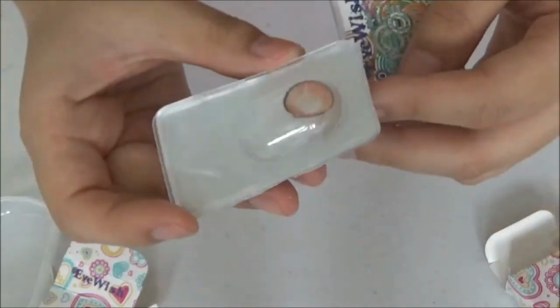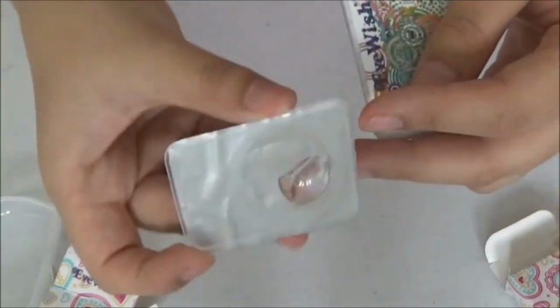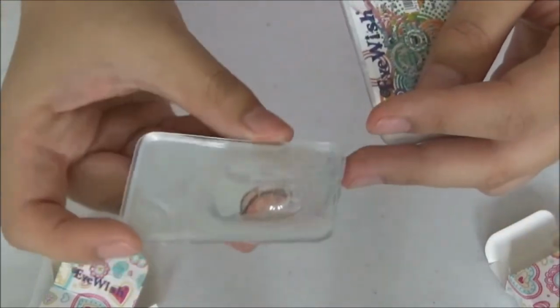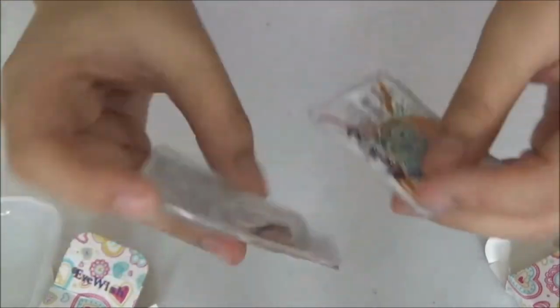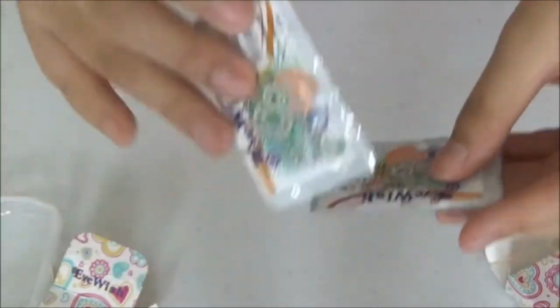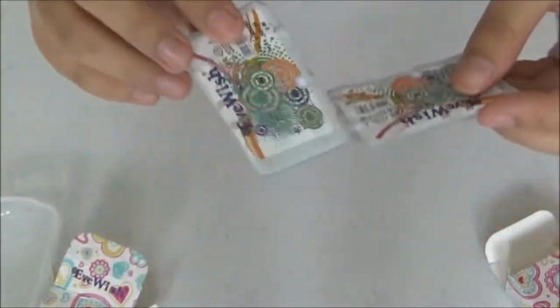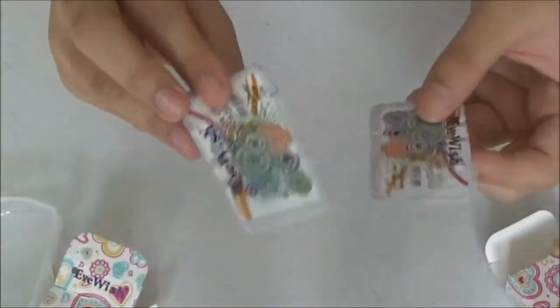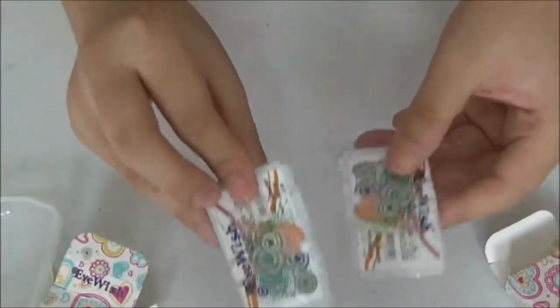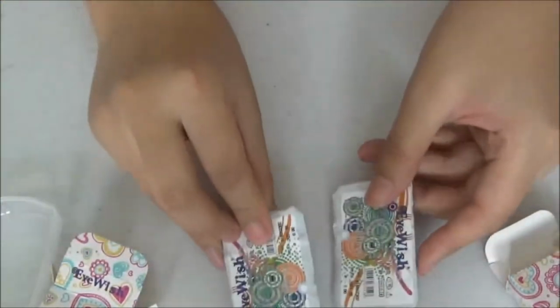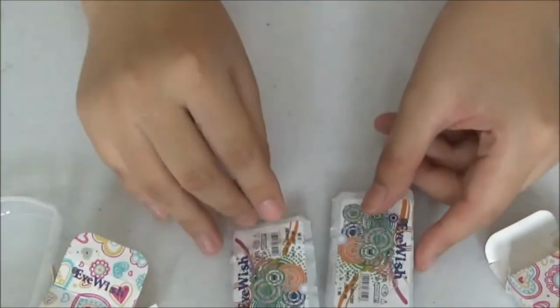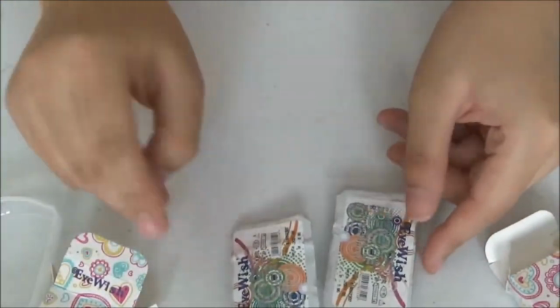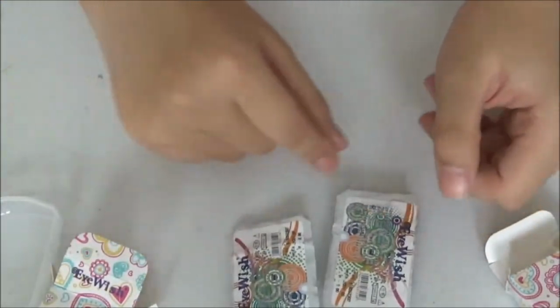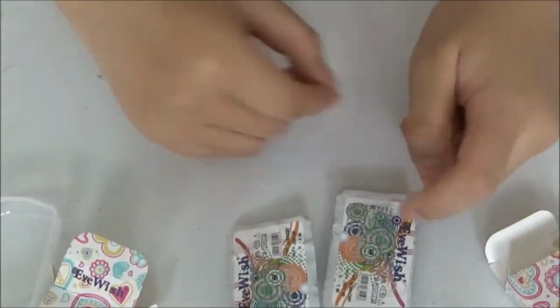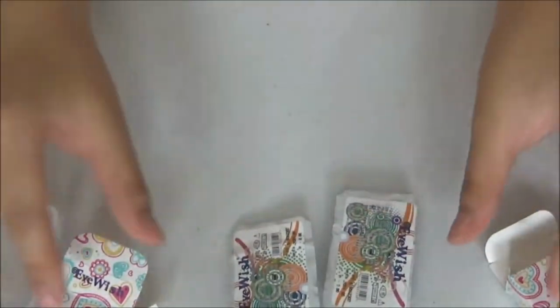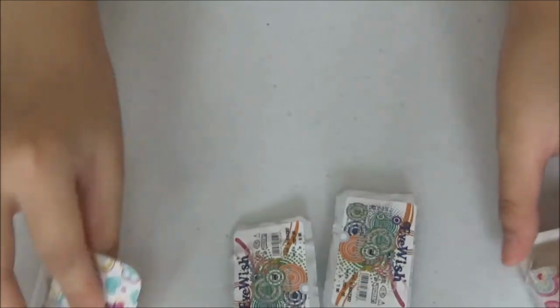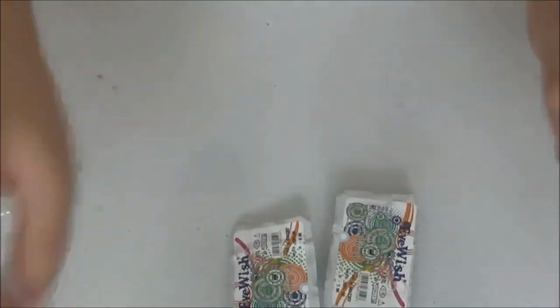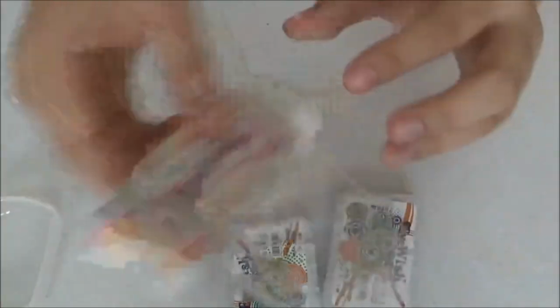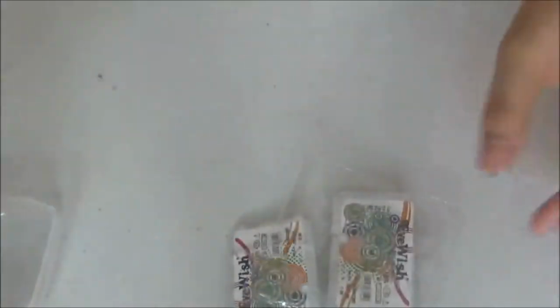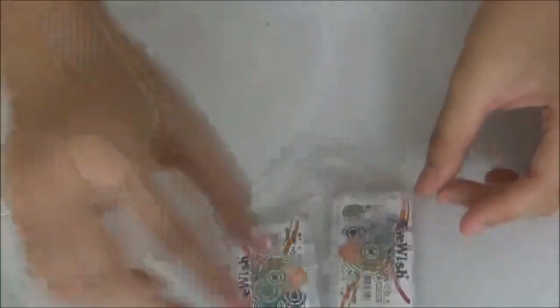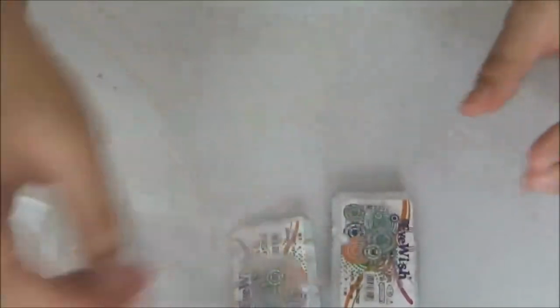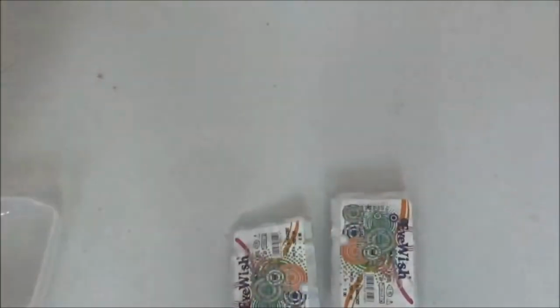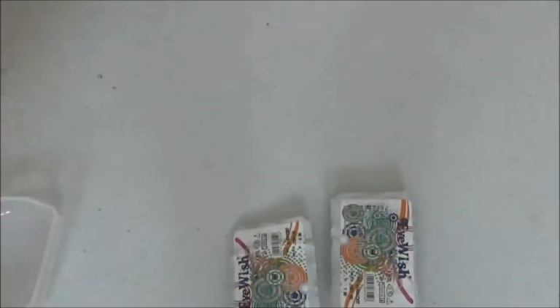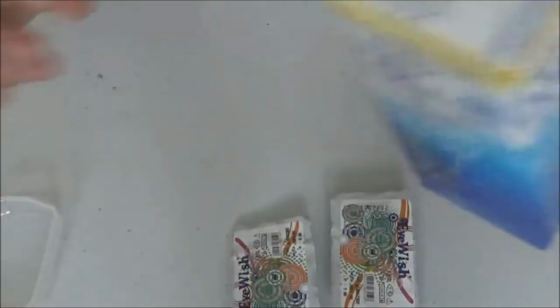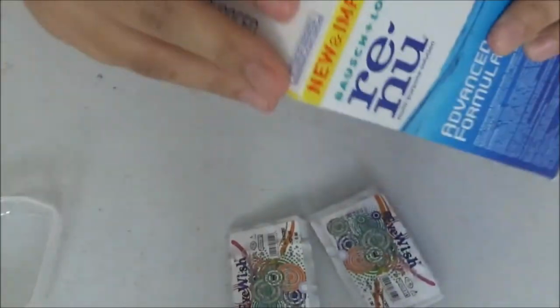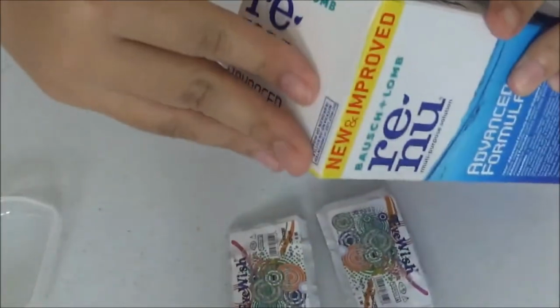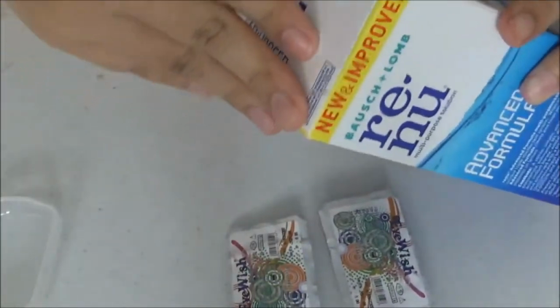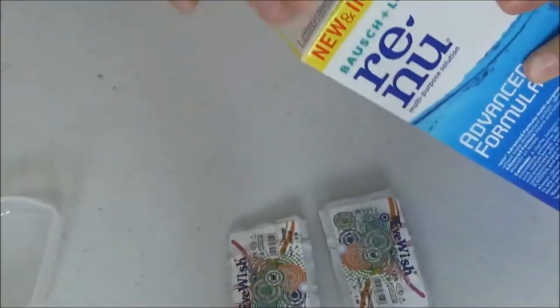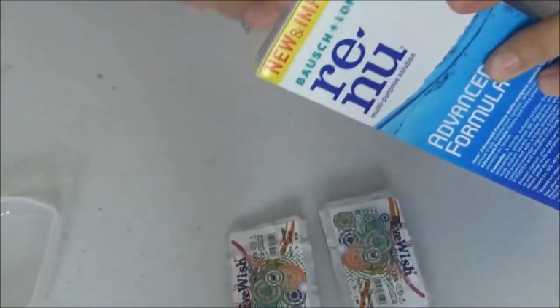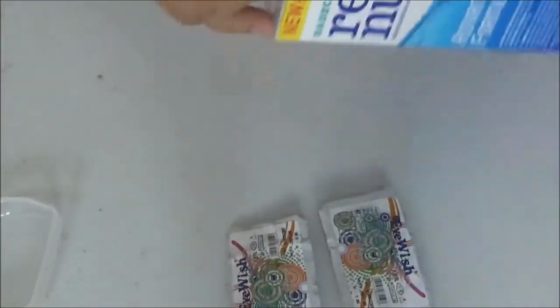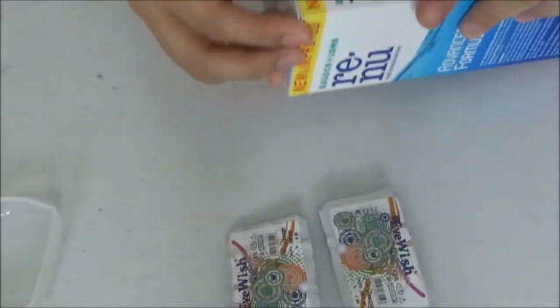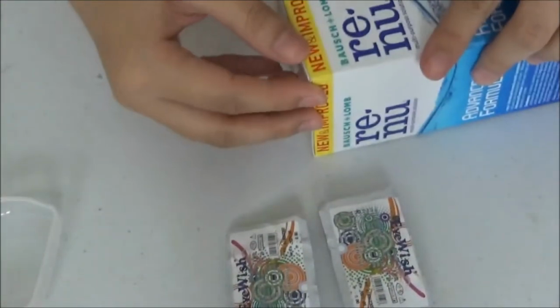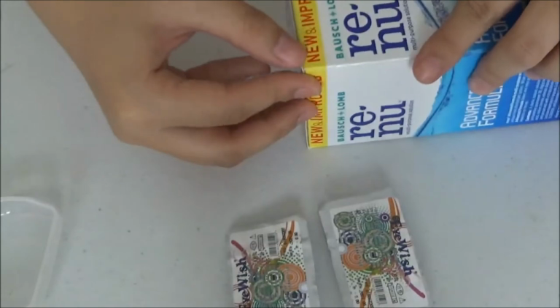I'm trying to get the lenses out and making sure they're soaked in contact solution. I'm opening up the contact solution right now.